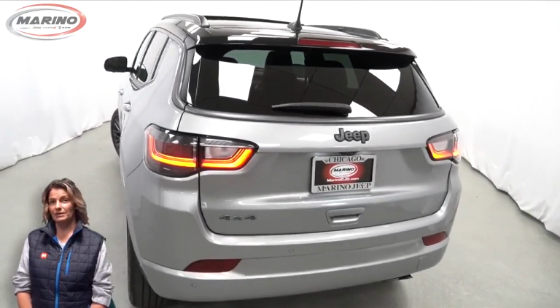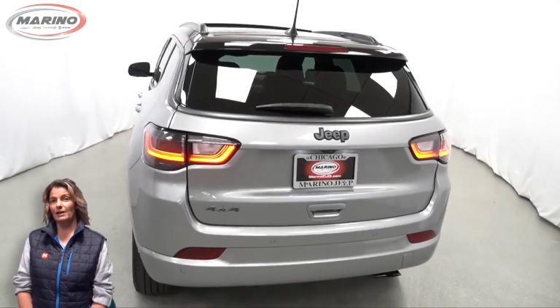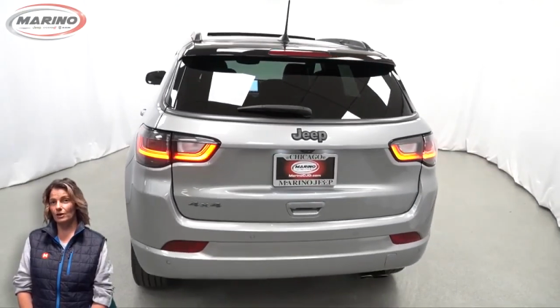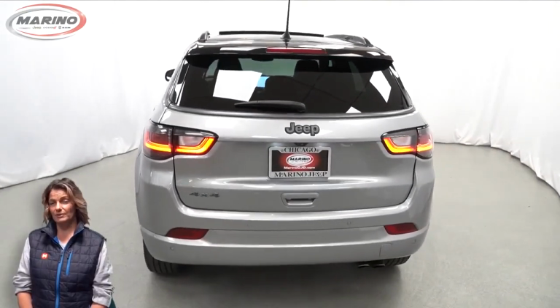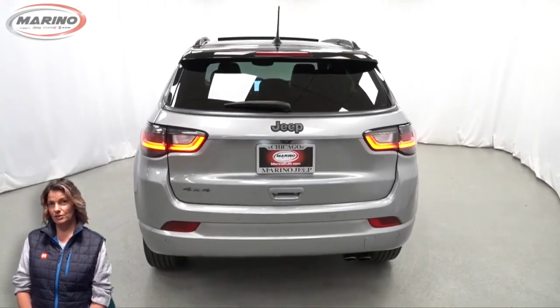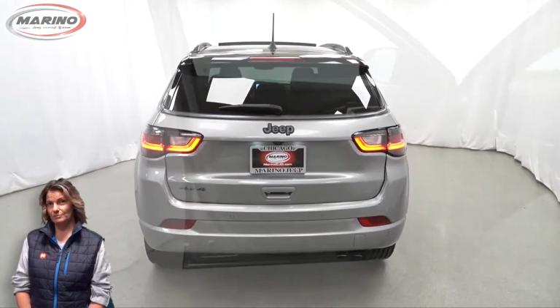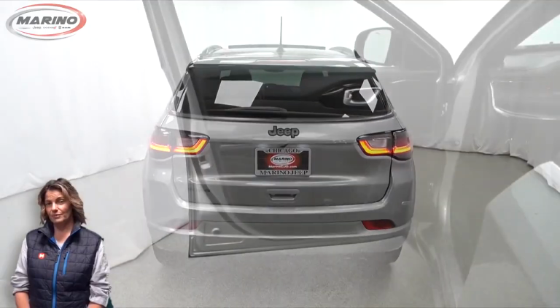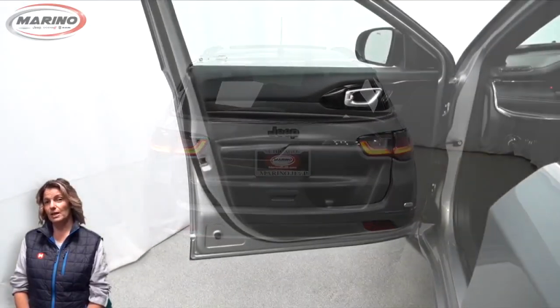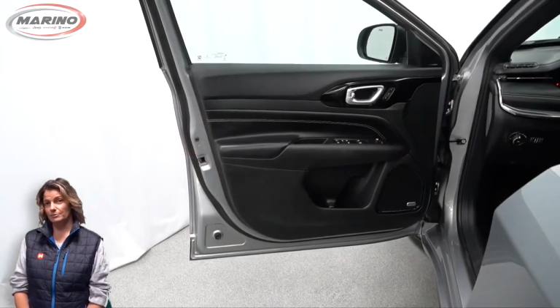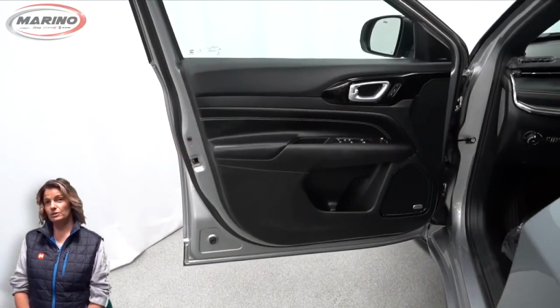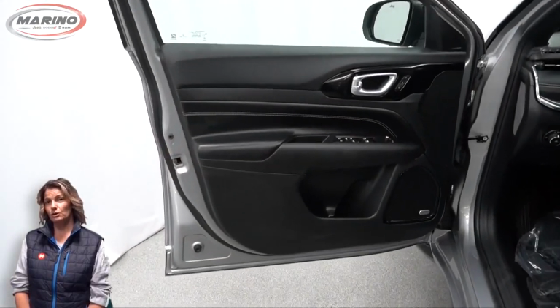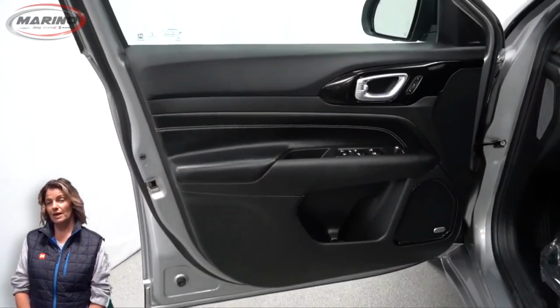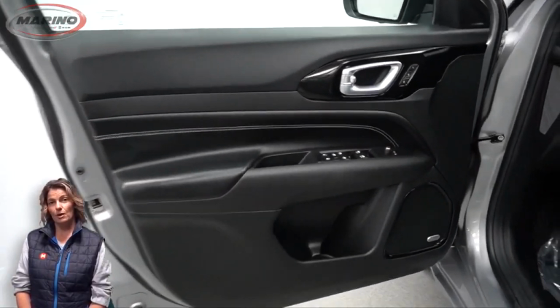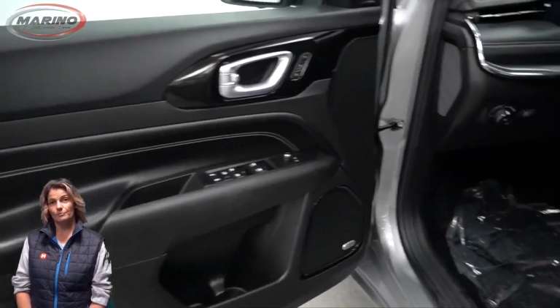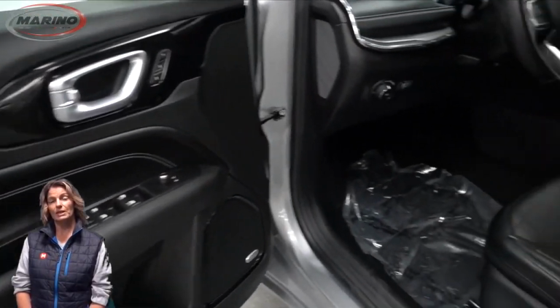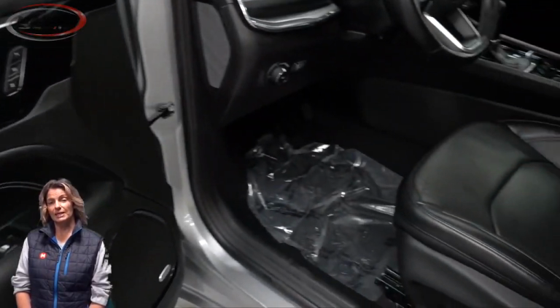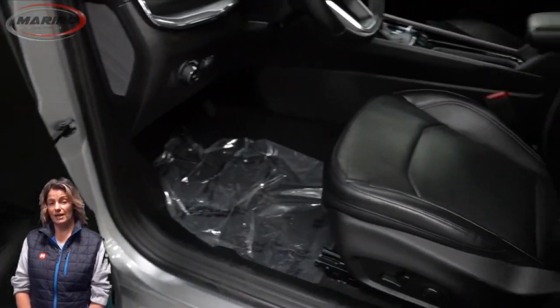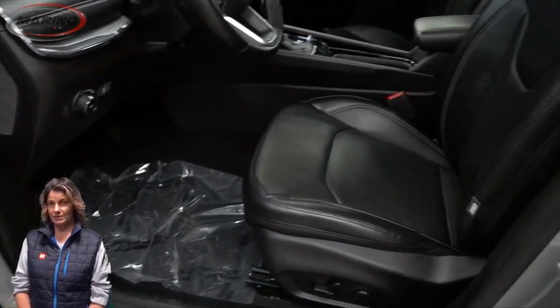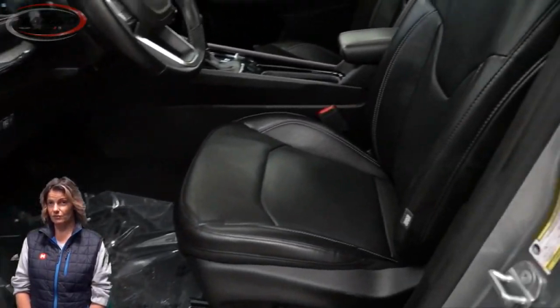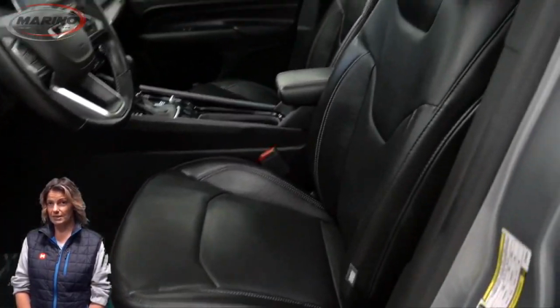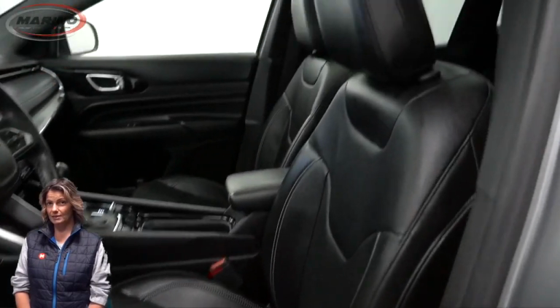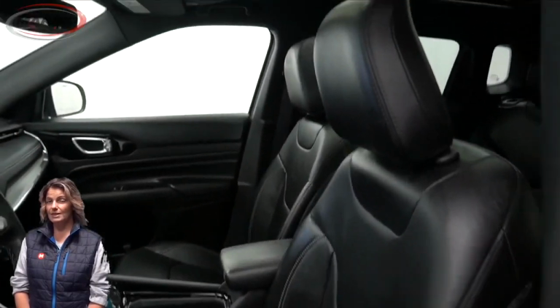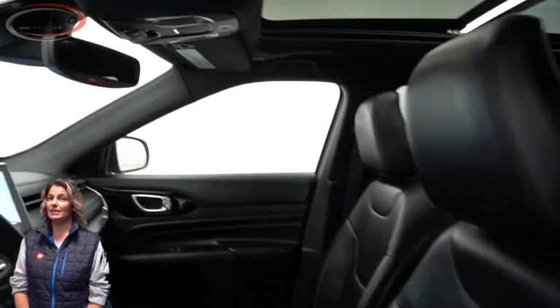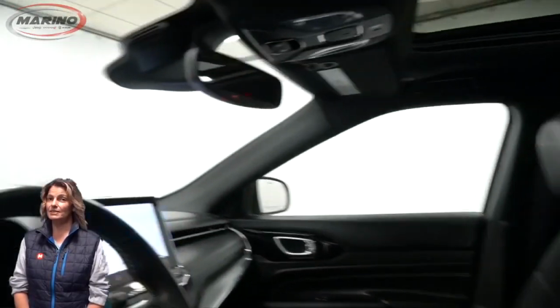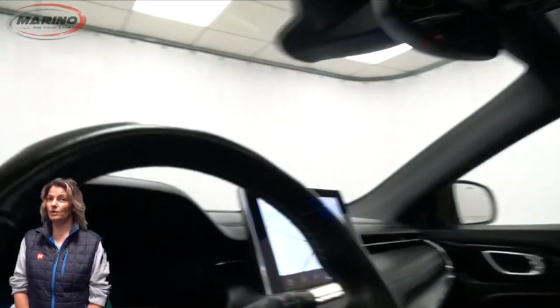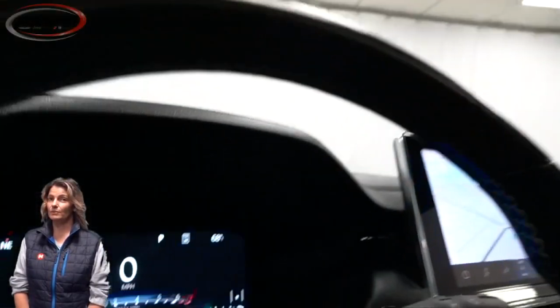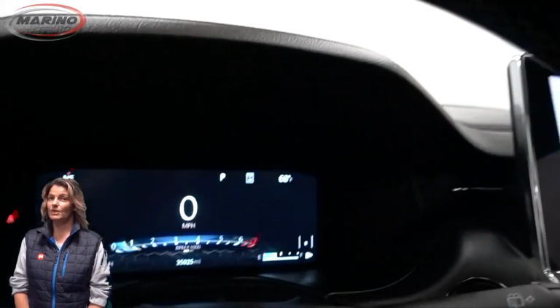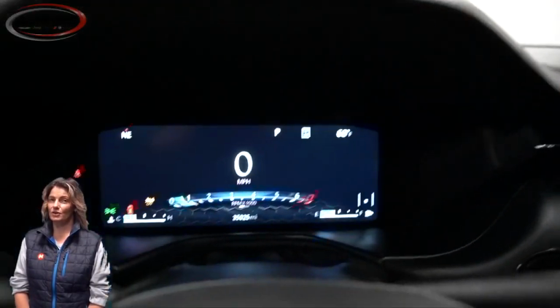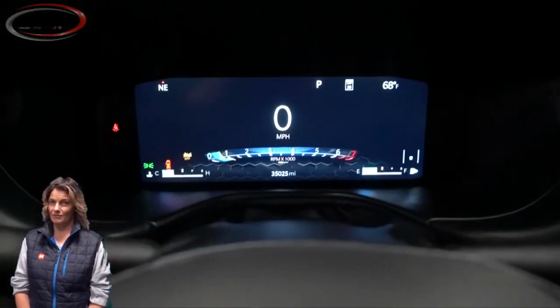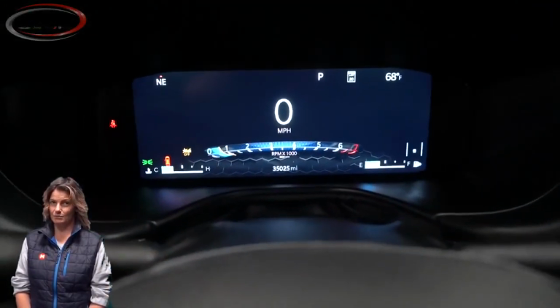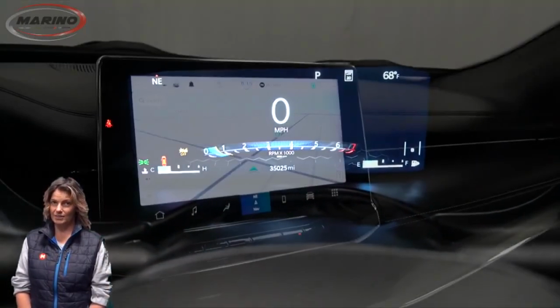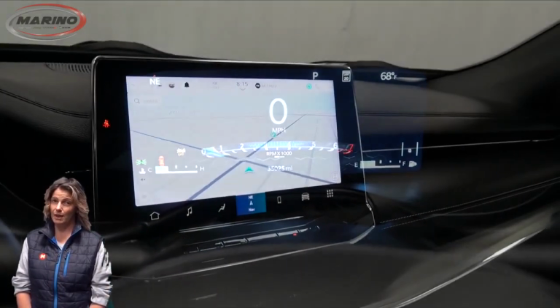It features blind spot and cross-path detection, adaptive cruise control with stop and go, heated and ventilated front seating, heated steering wheel, and just 35,000 miles on the odometer.